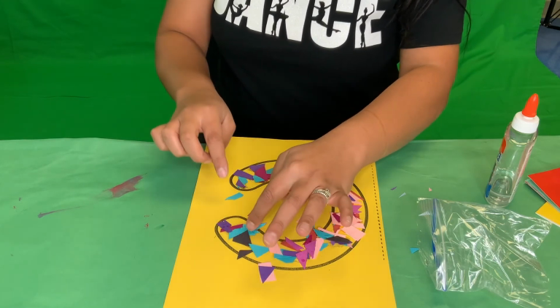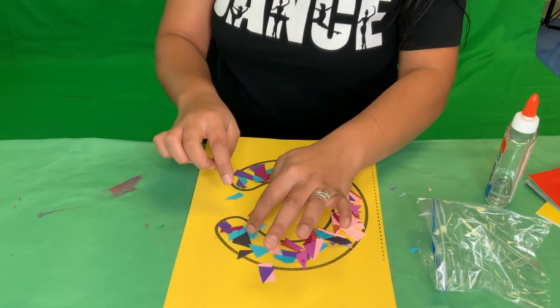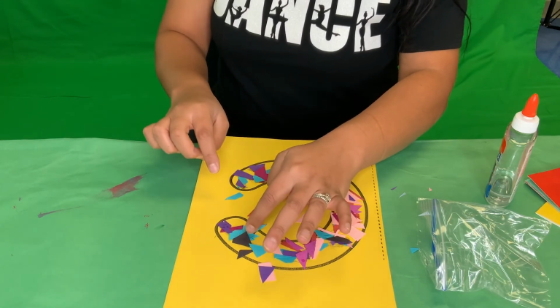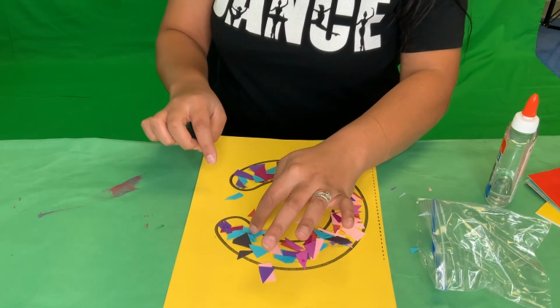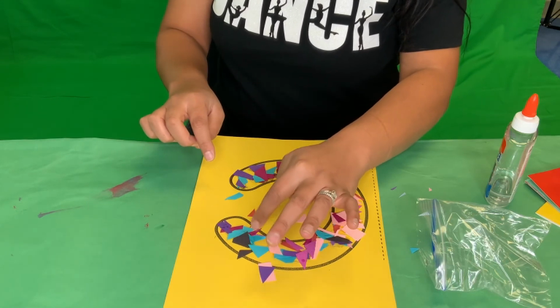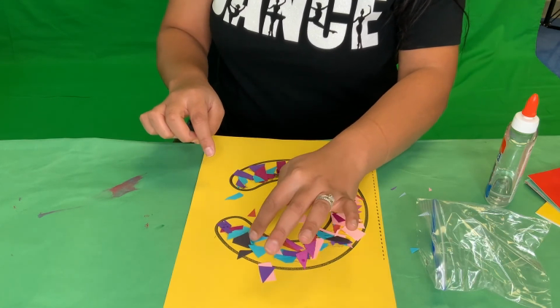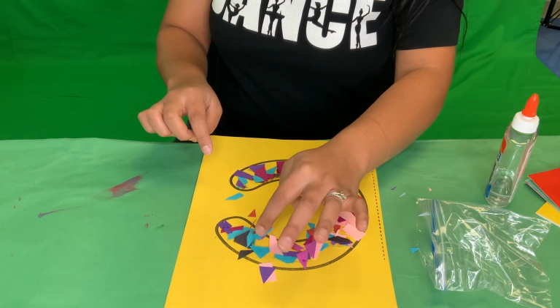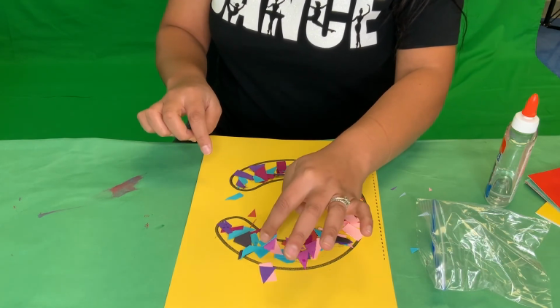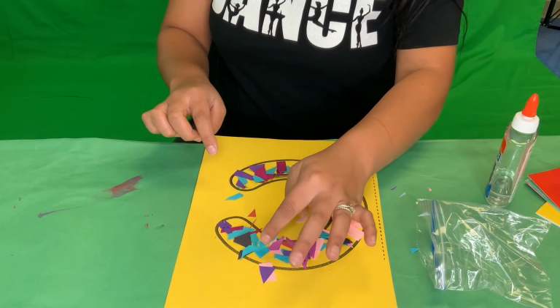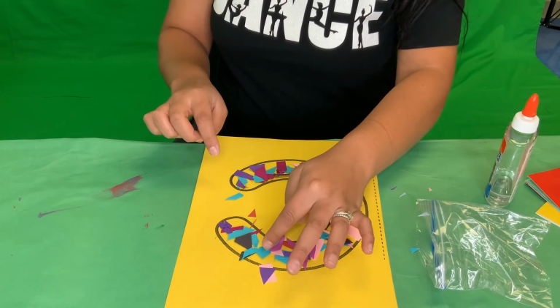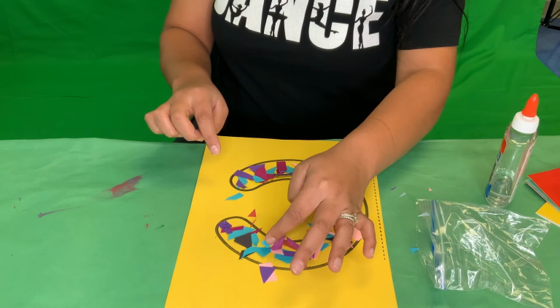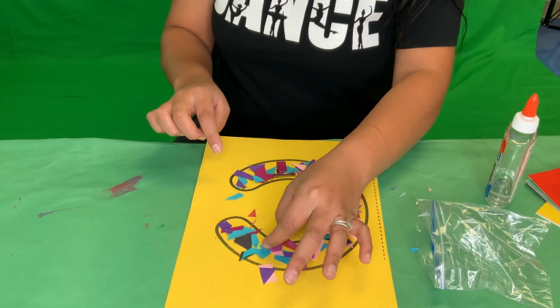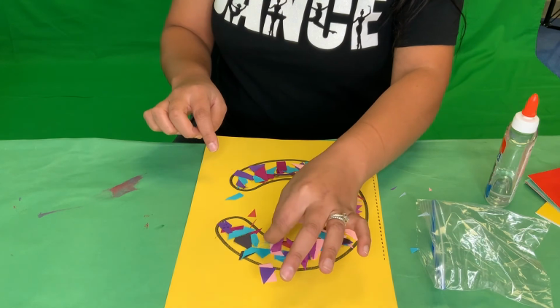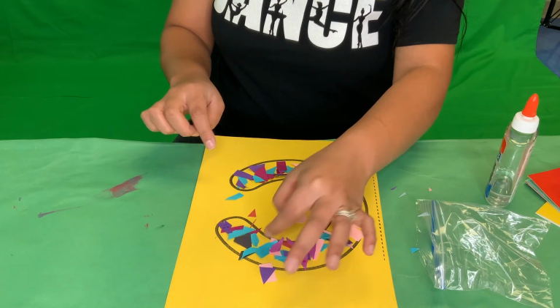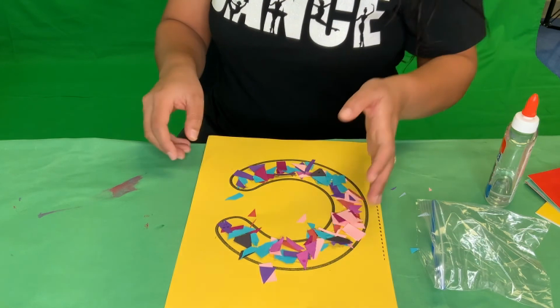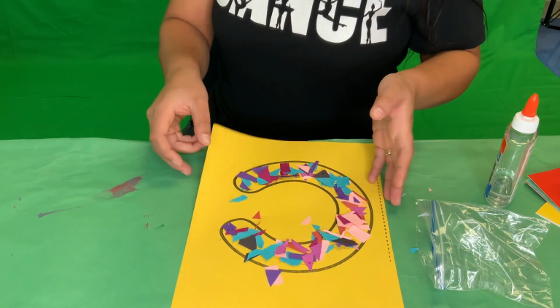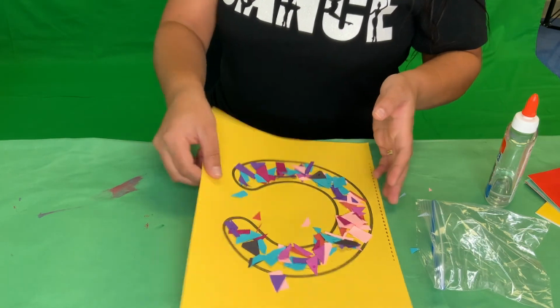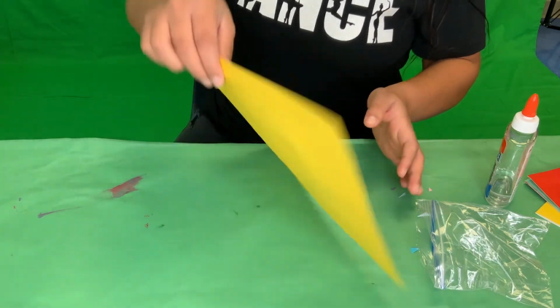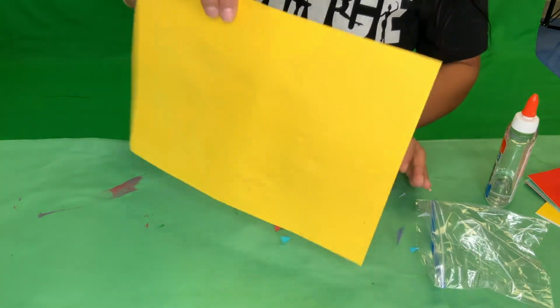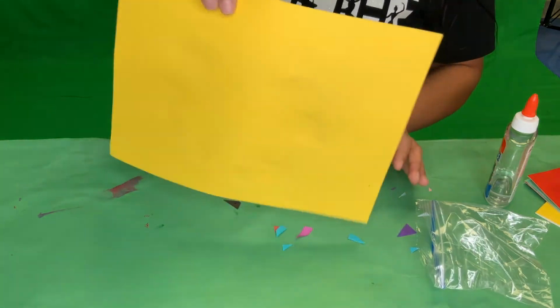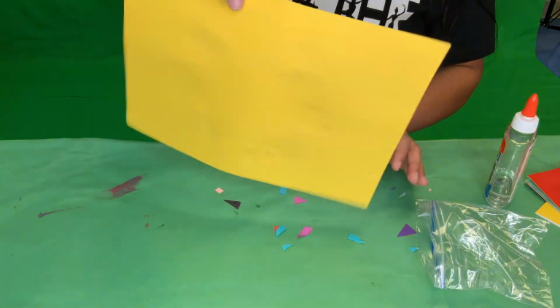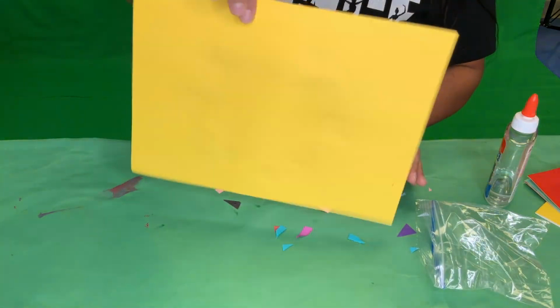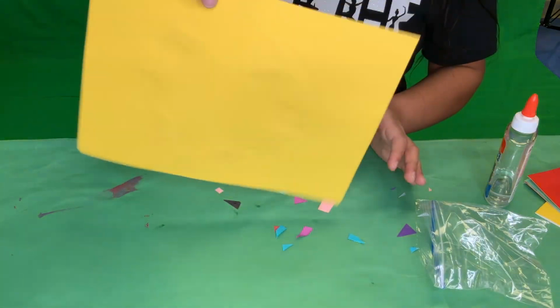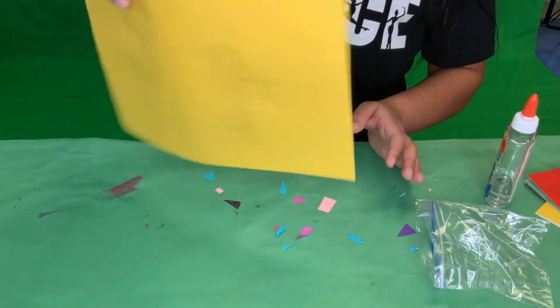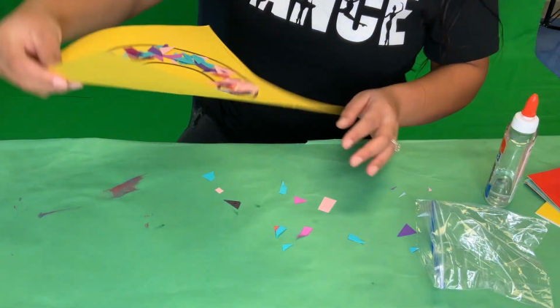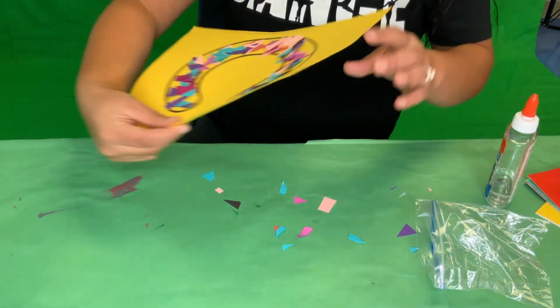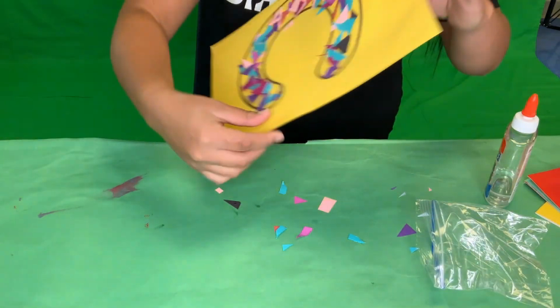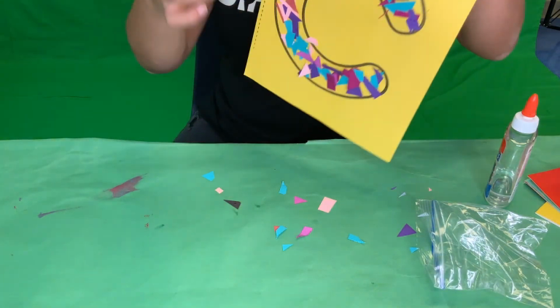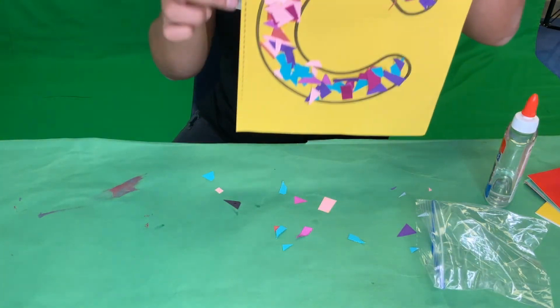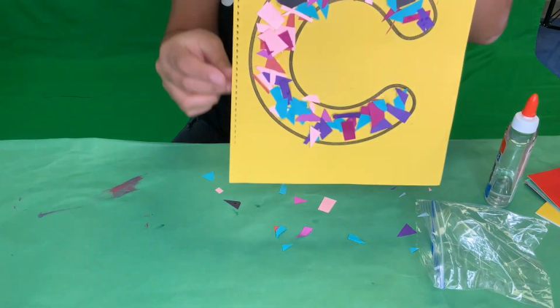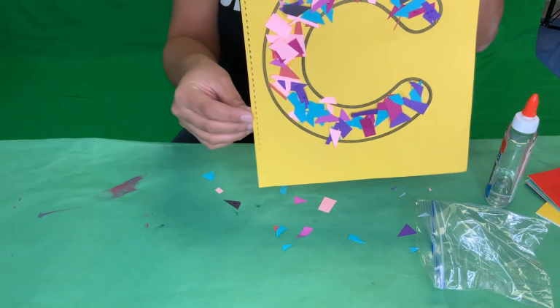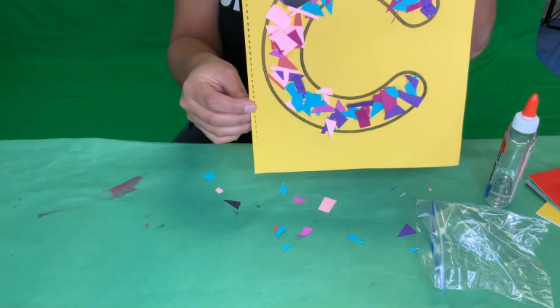After we're done with our letter C, we can just sprinkle it and see what comes off — and that is the letter C!